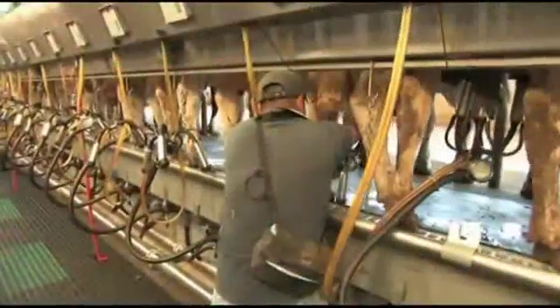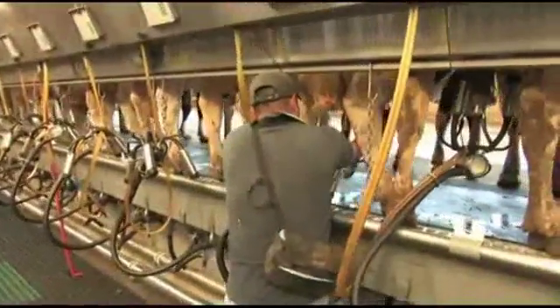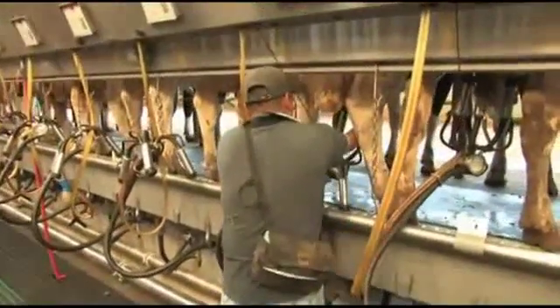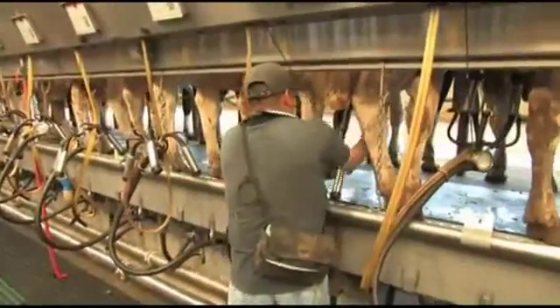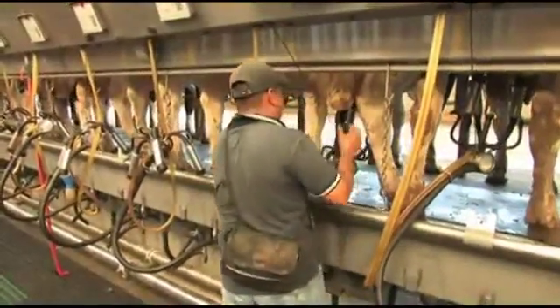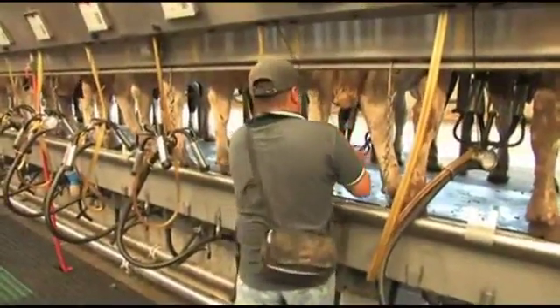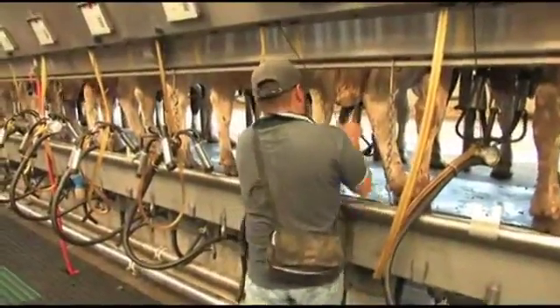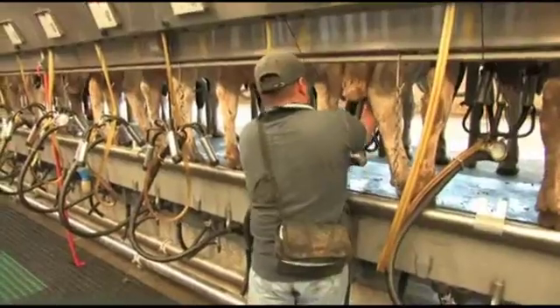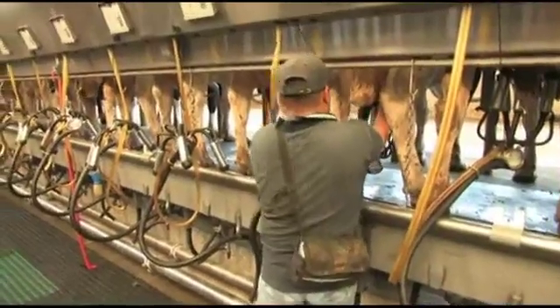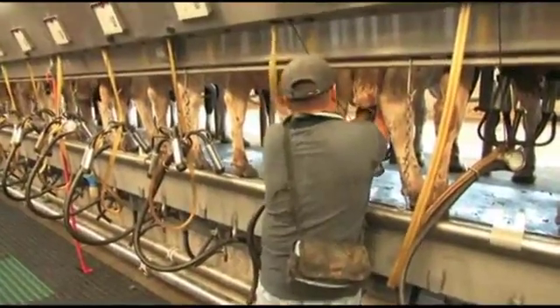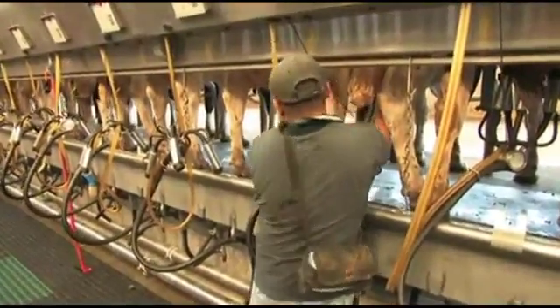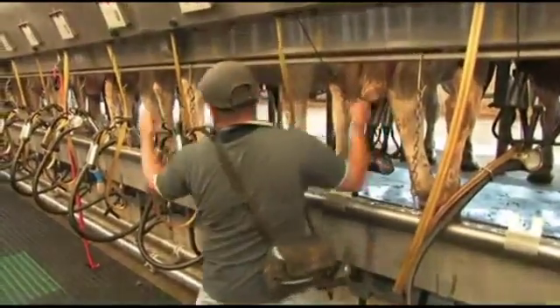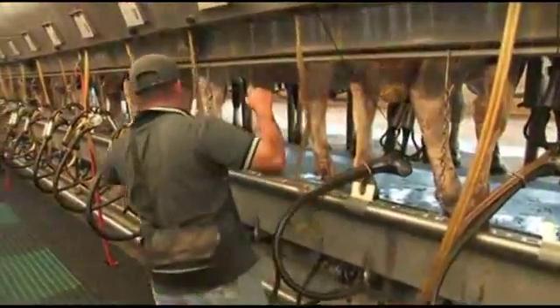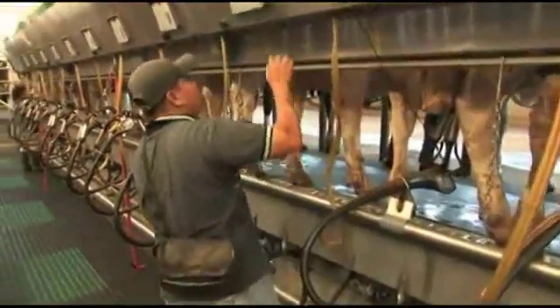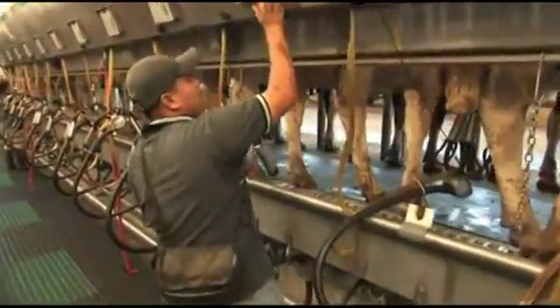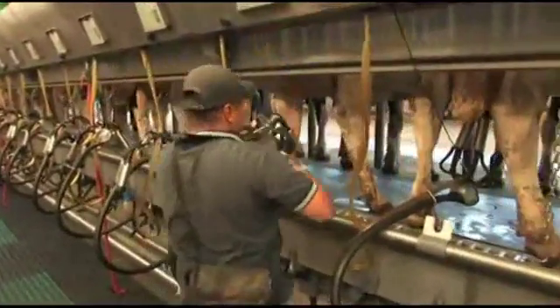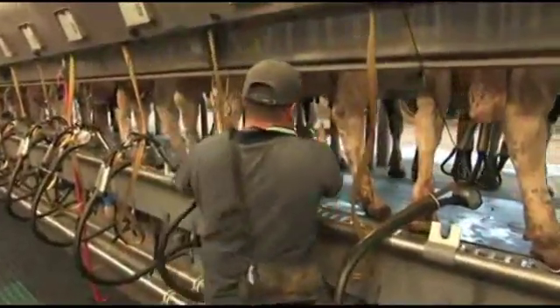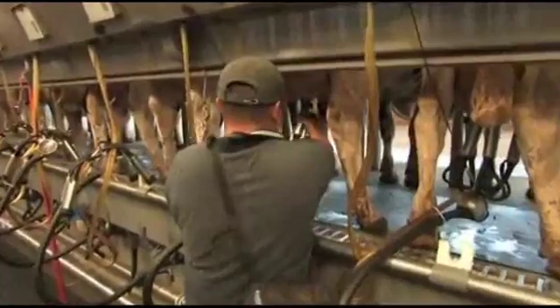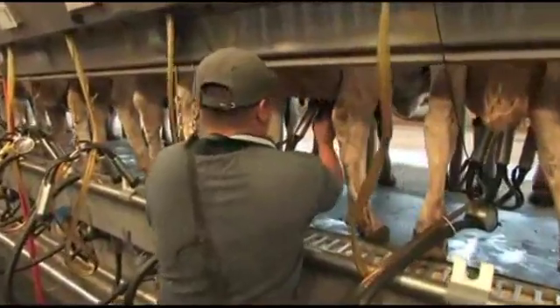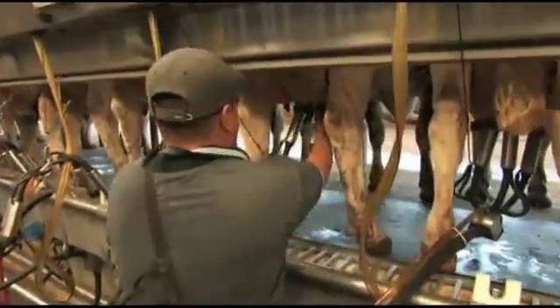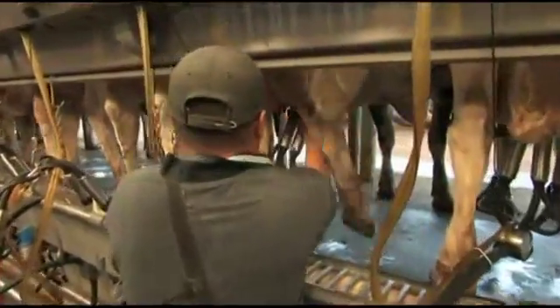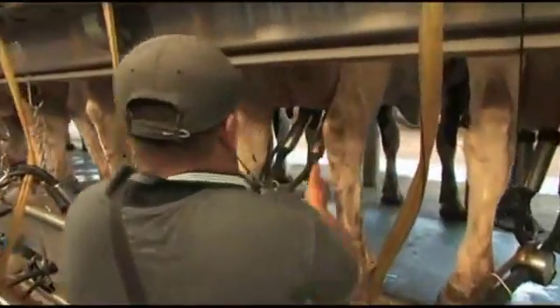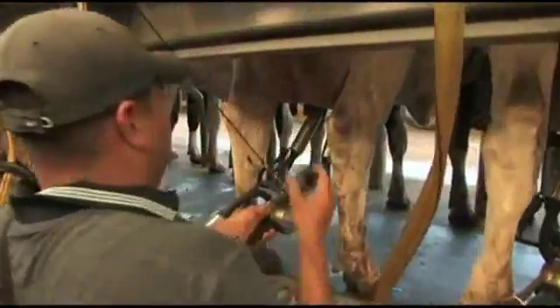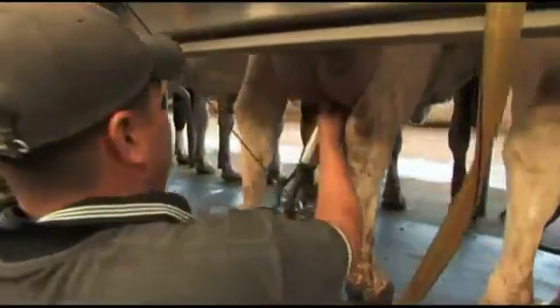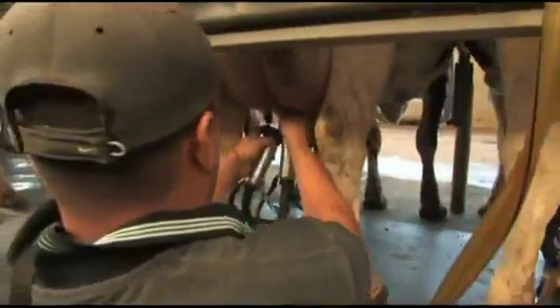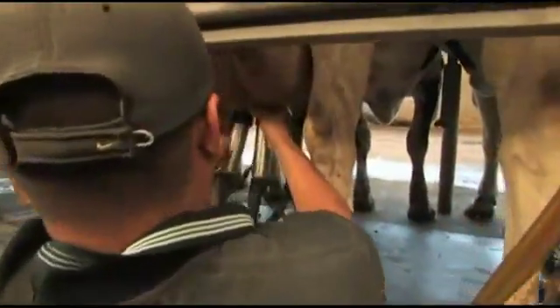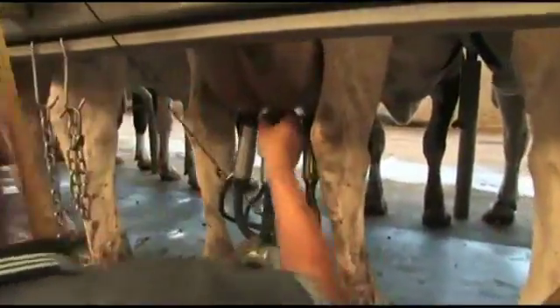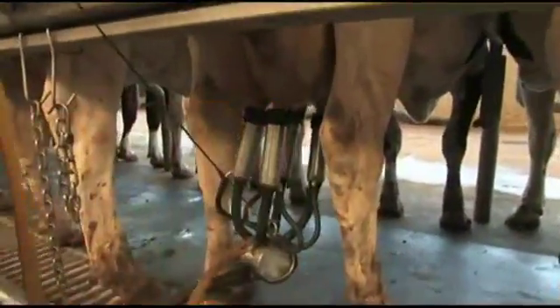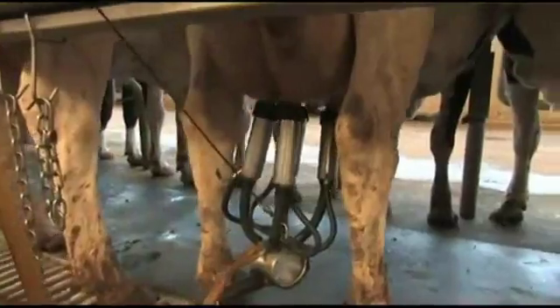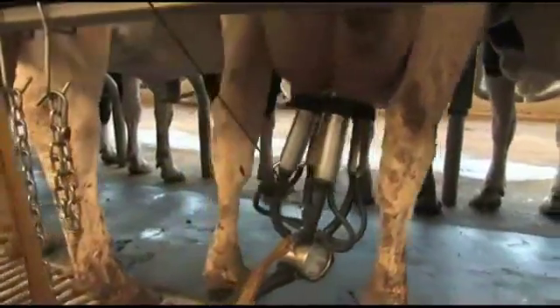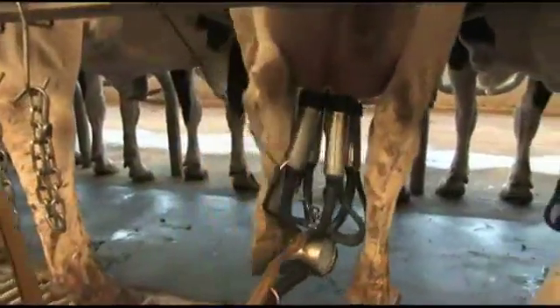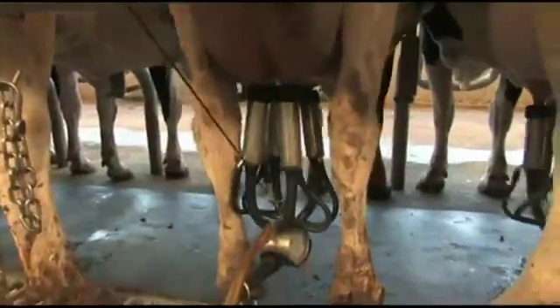Milking units are kept out of the operator's way until needed but close enough to permit rapid attachment. After attachment of the unit, an adjustable counterbalance hose support will keep the milking unit aligned properly to achieve maximum milk flow.